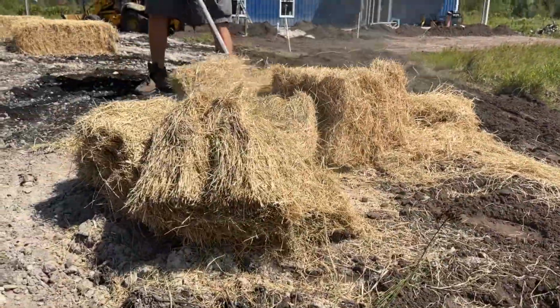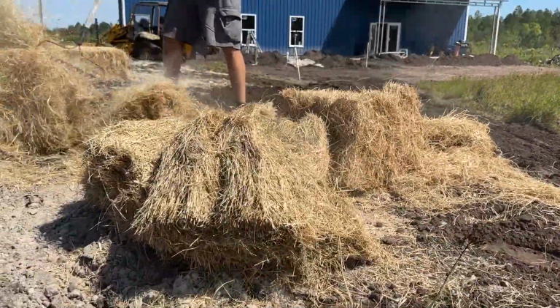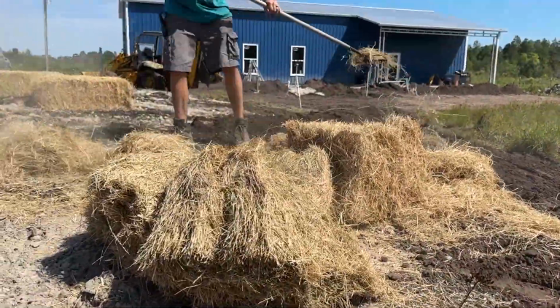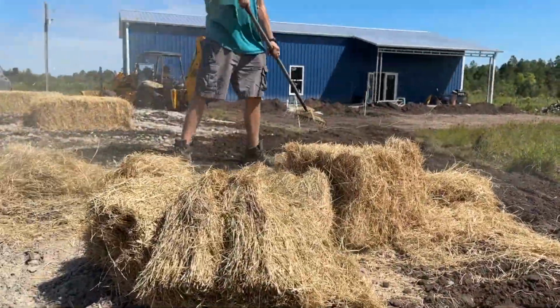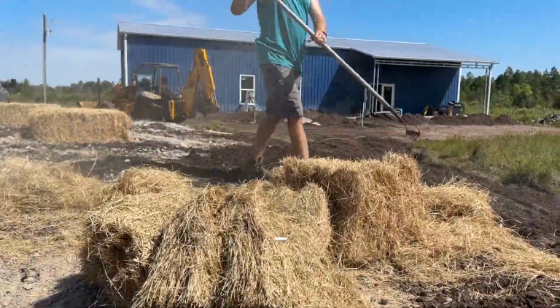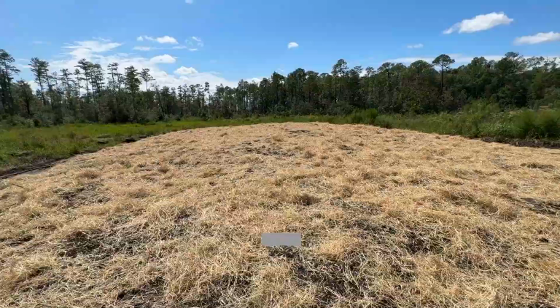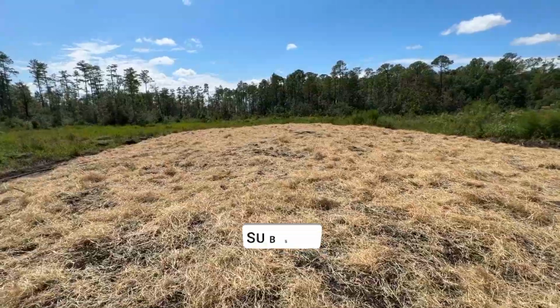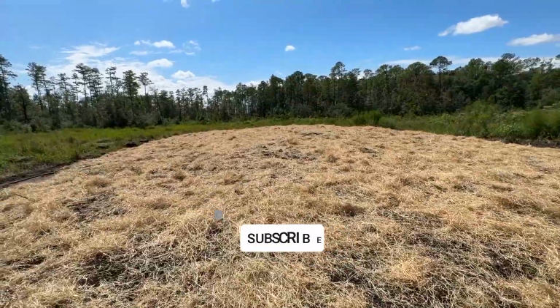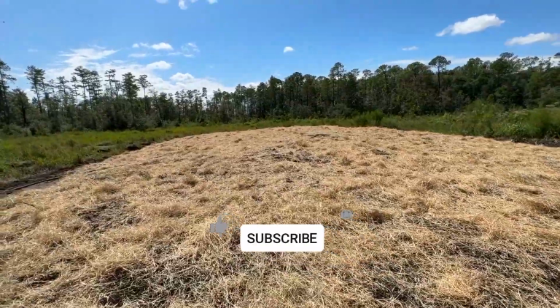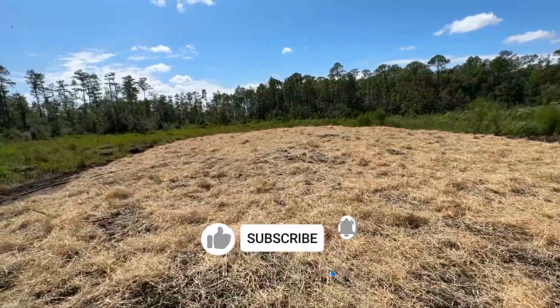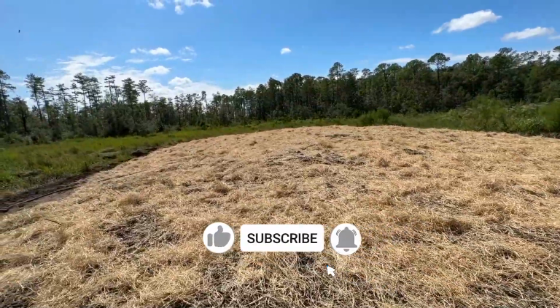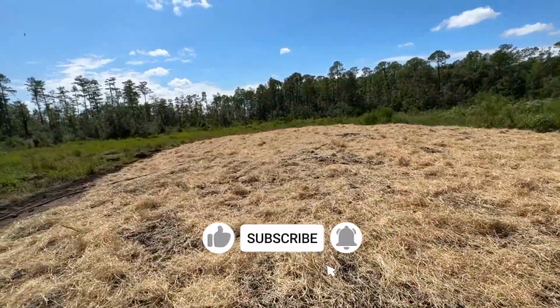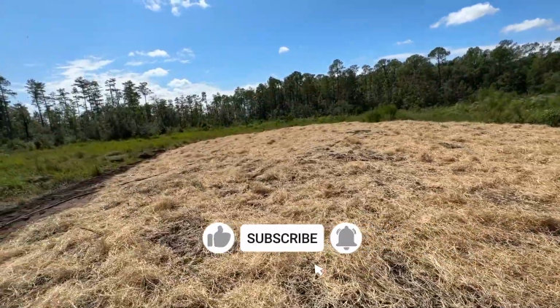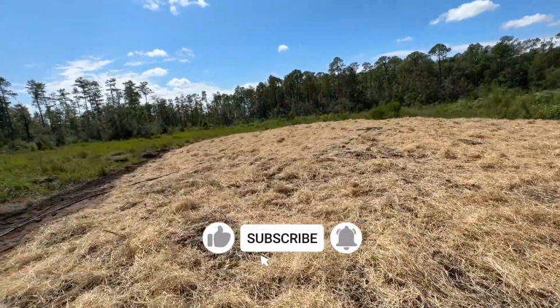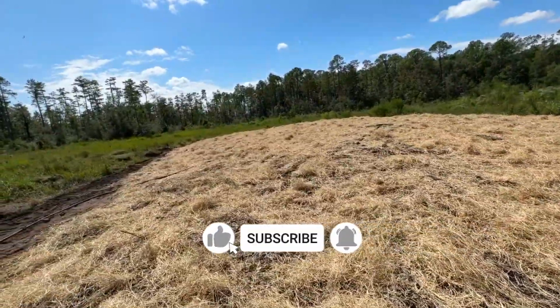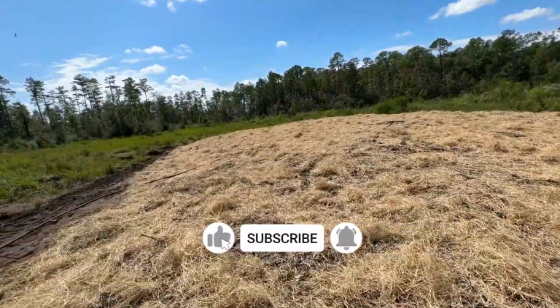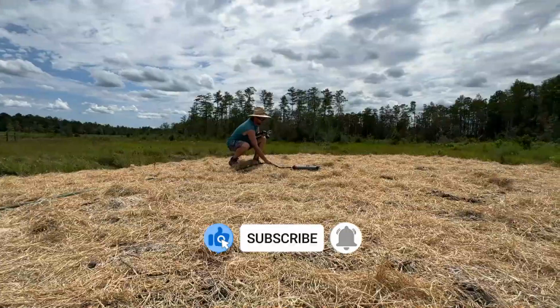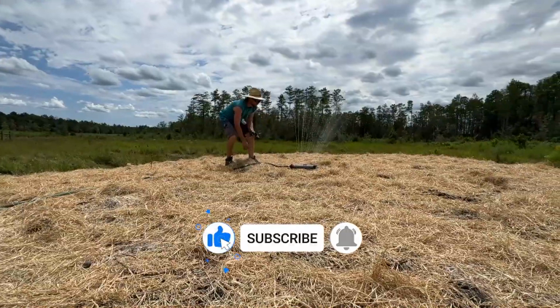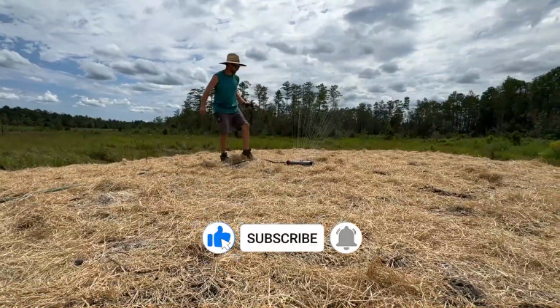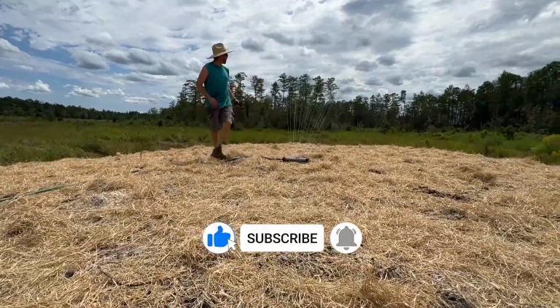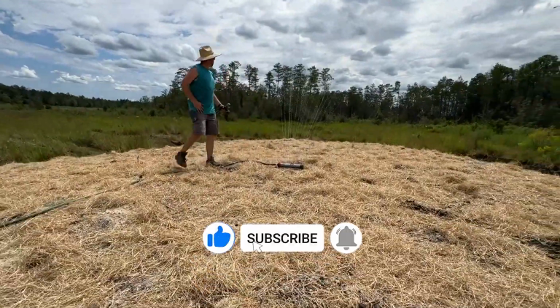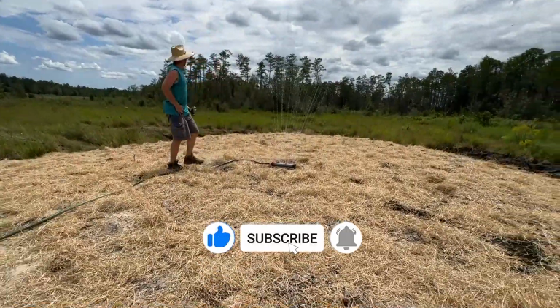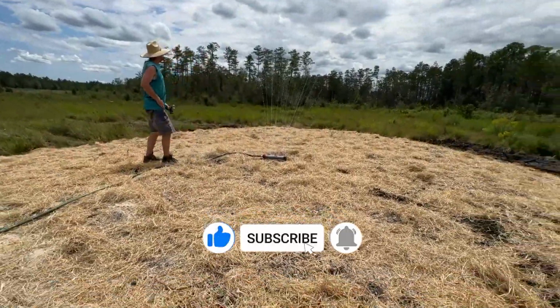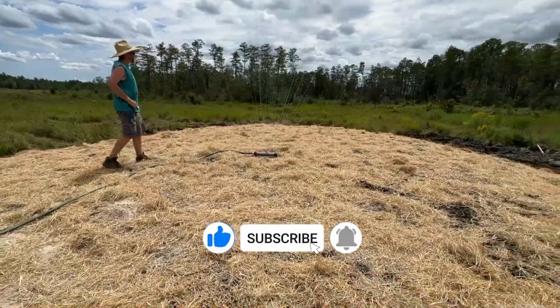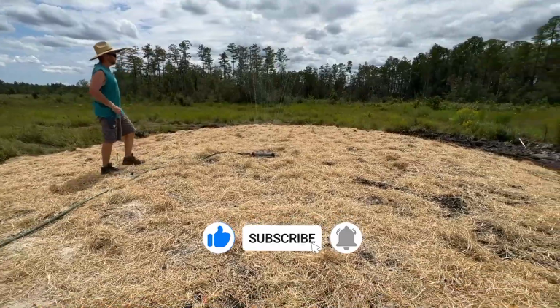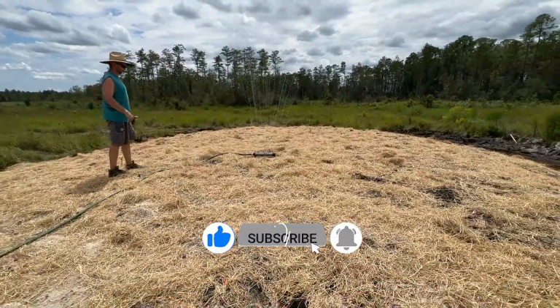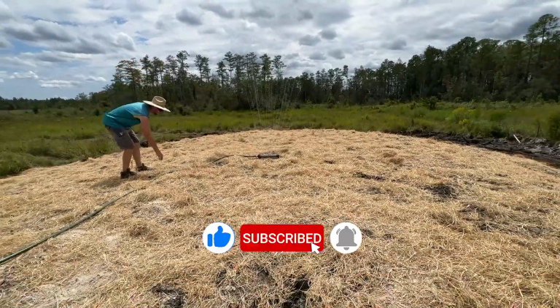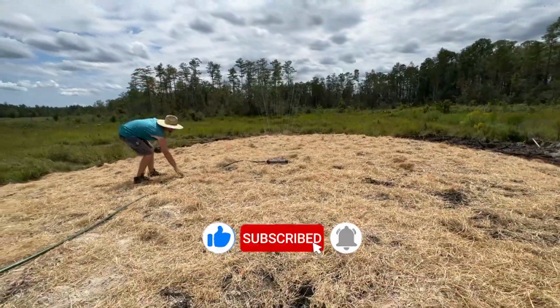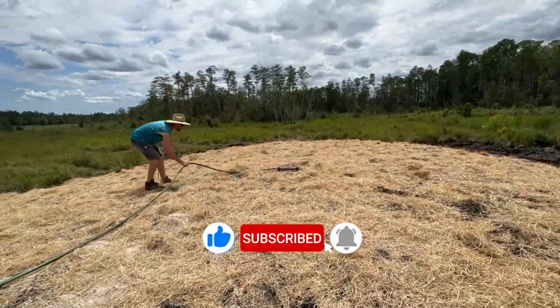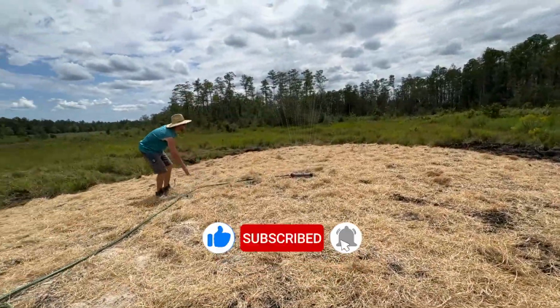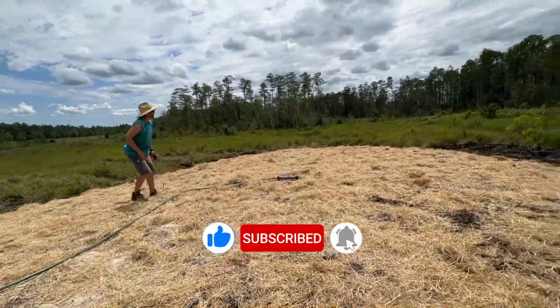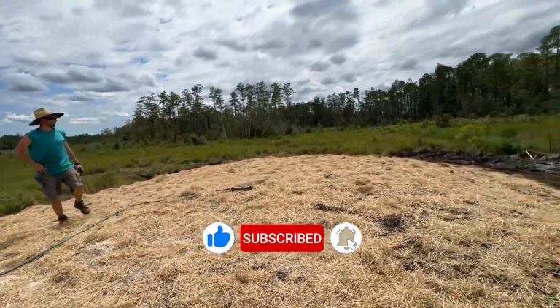Hopefully you found this video informative. We'd love for you to subscribe to our channel — it would definitely help out our family farm. See you later guys!